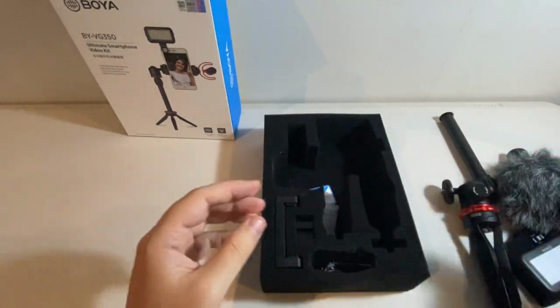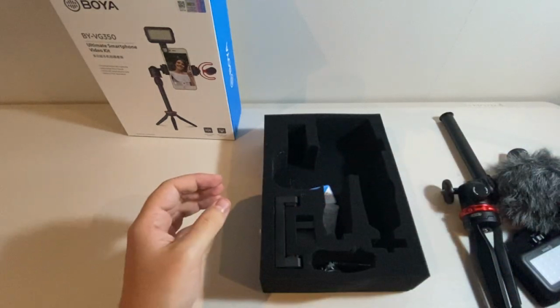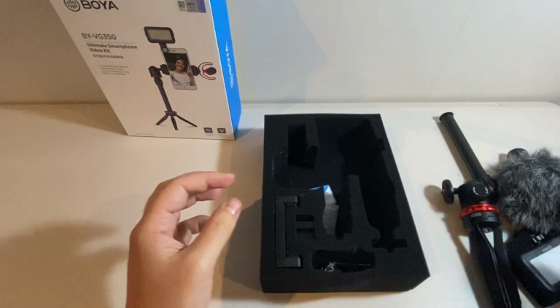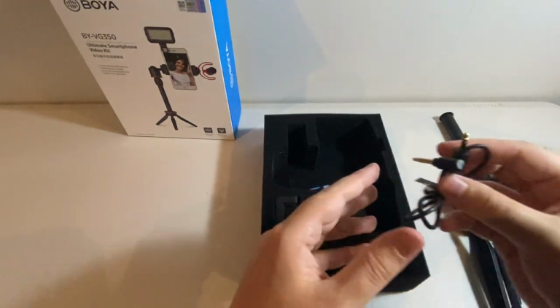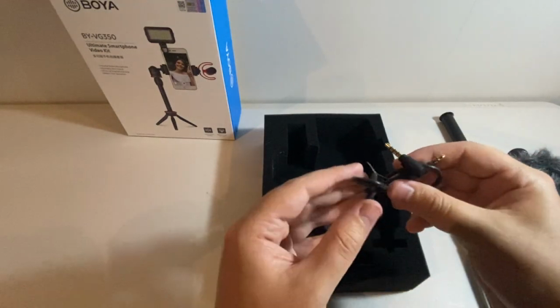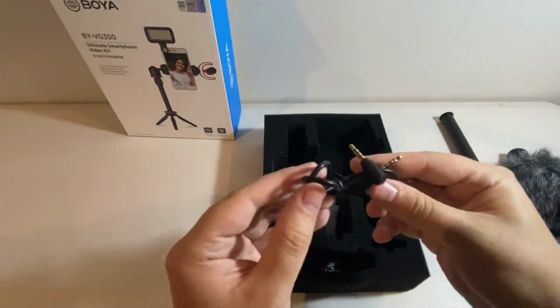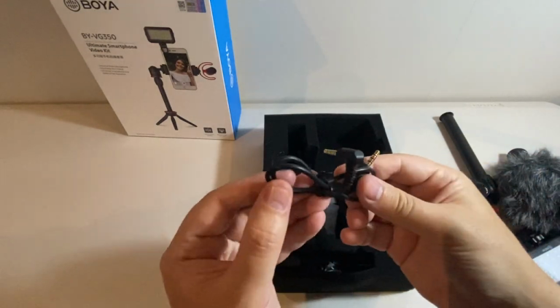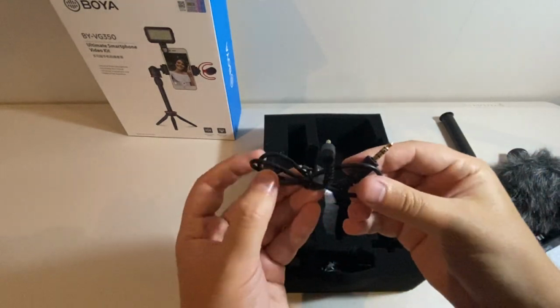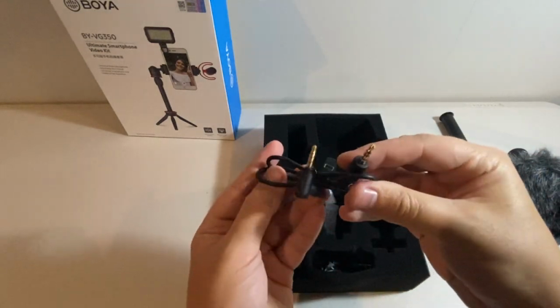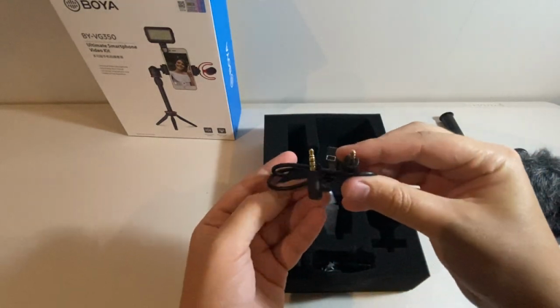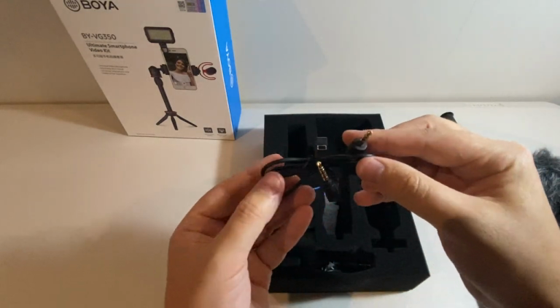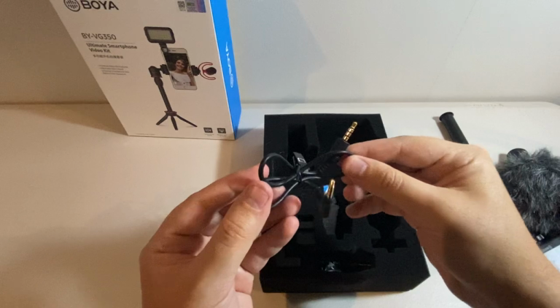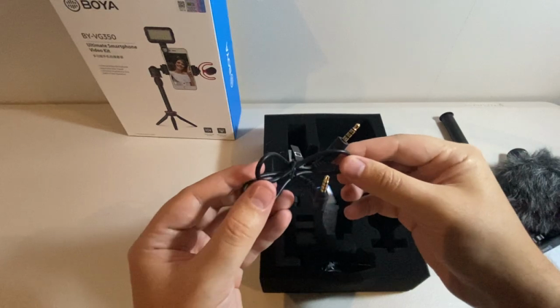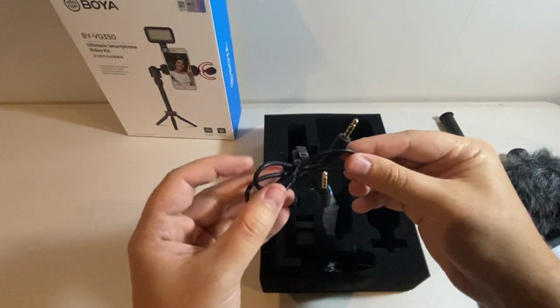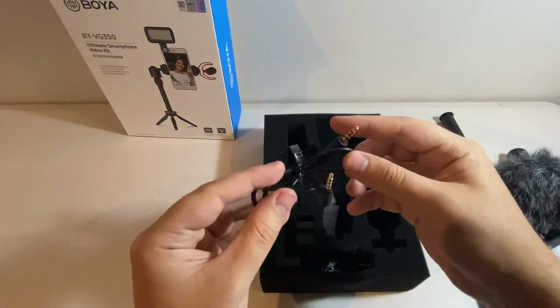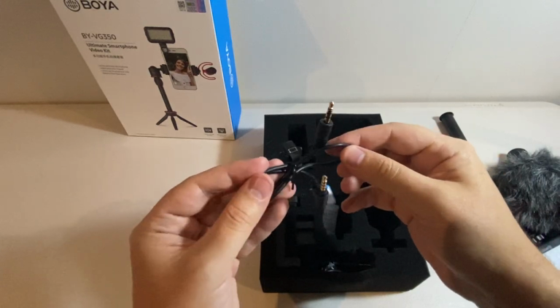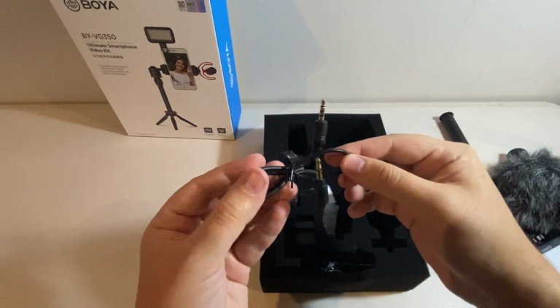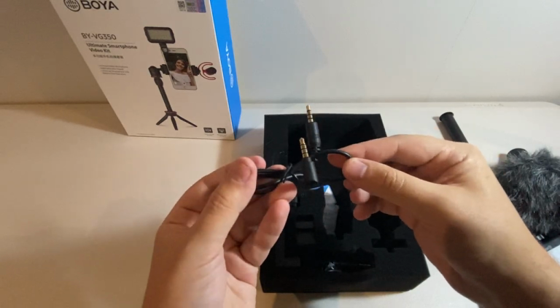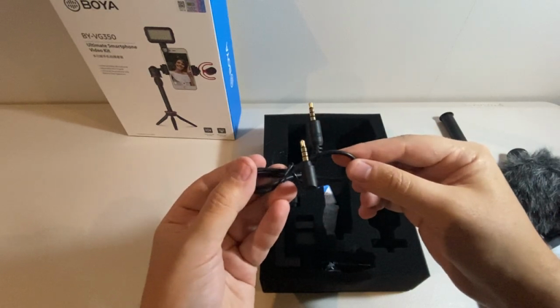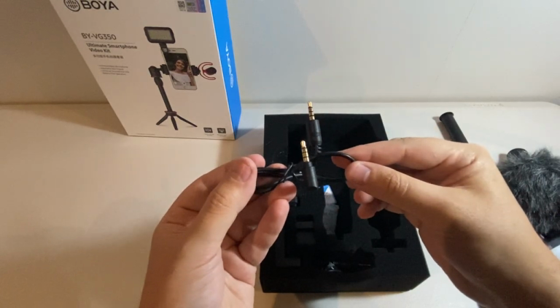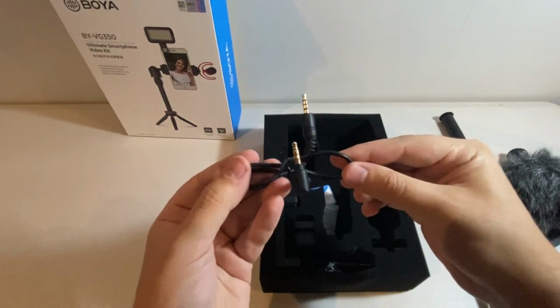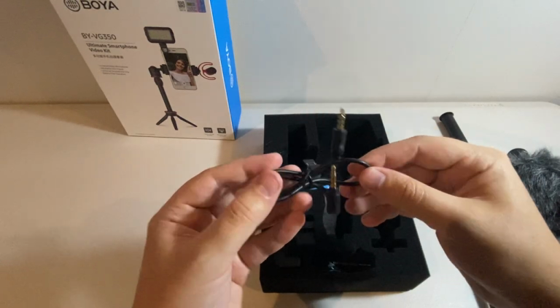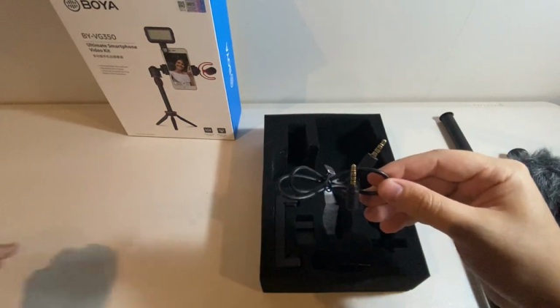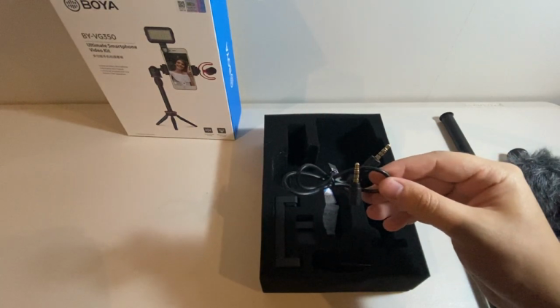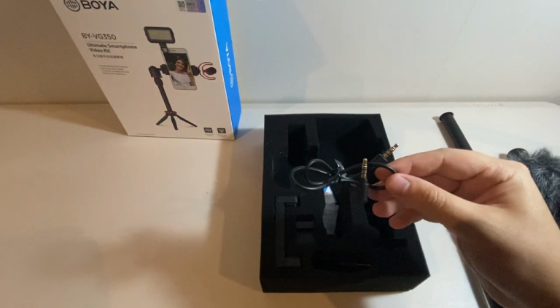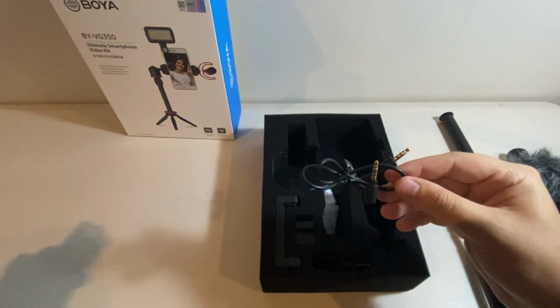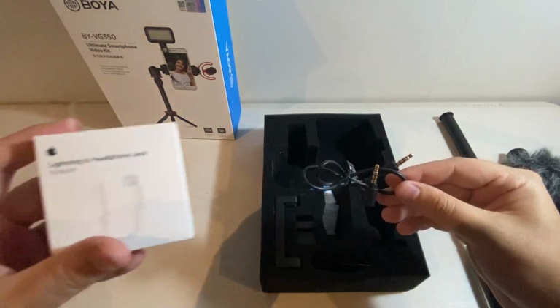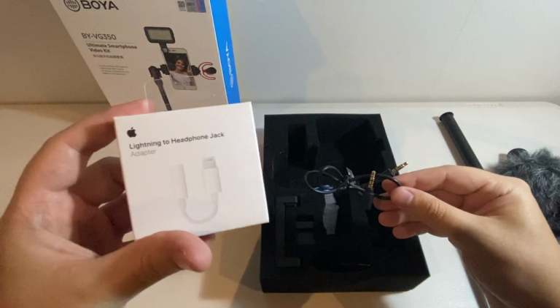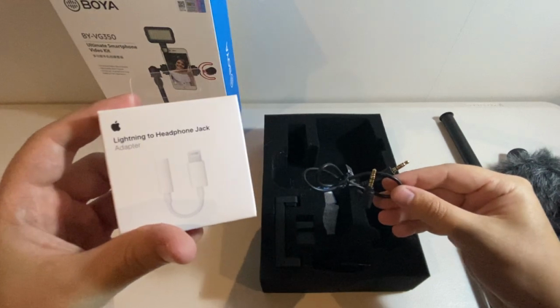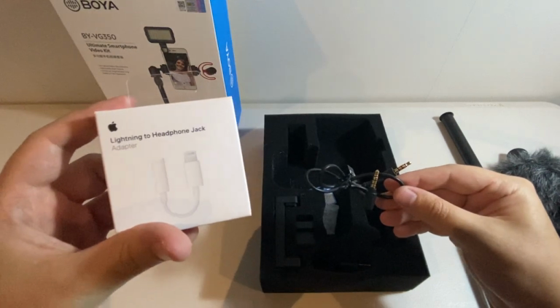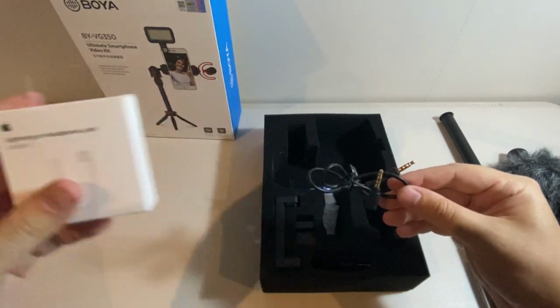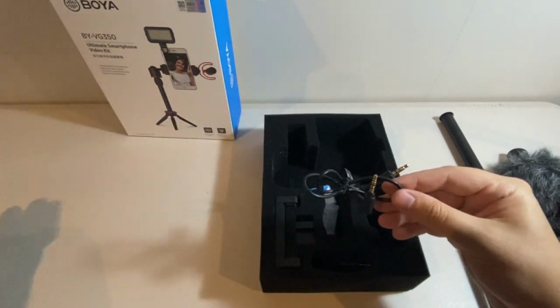Now with this little aux cable I will say that if you're someone who uses an iPhone like me, you will need to buy a little adapter to be able to connect to this.